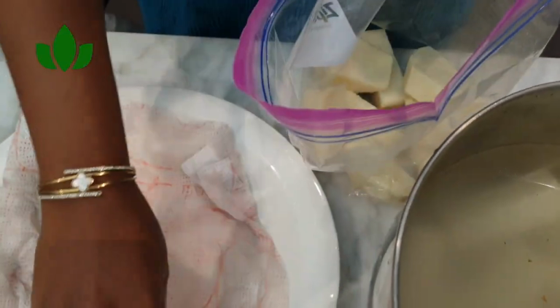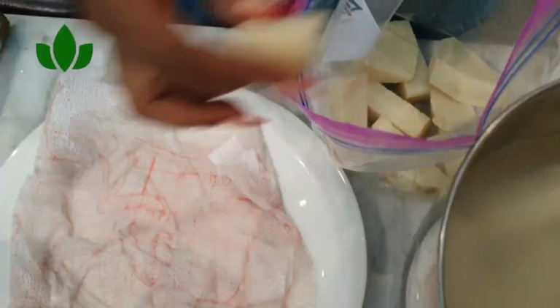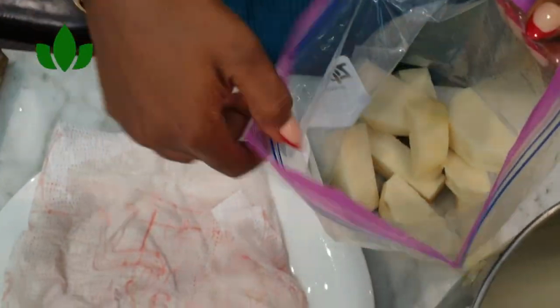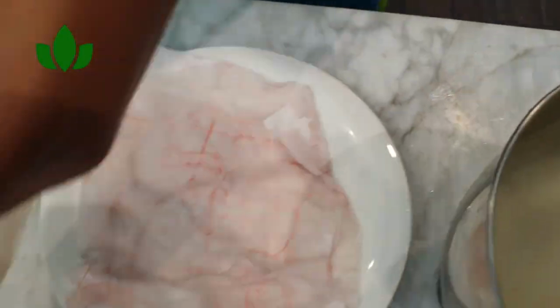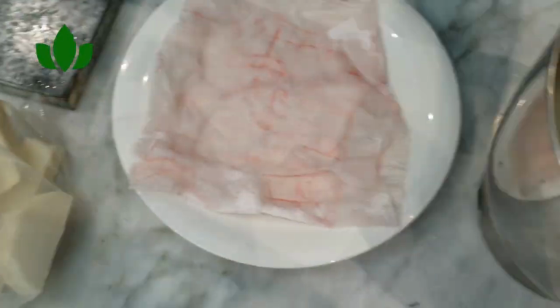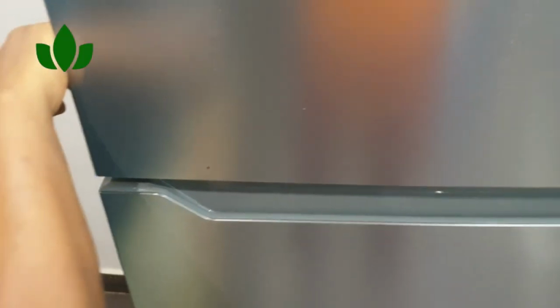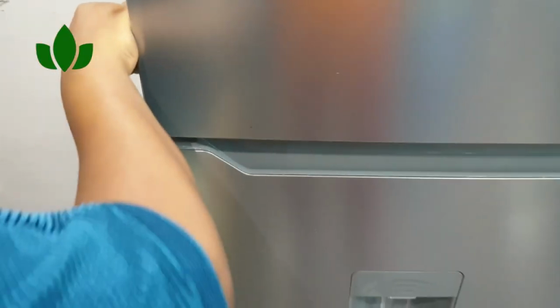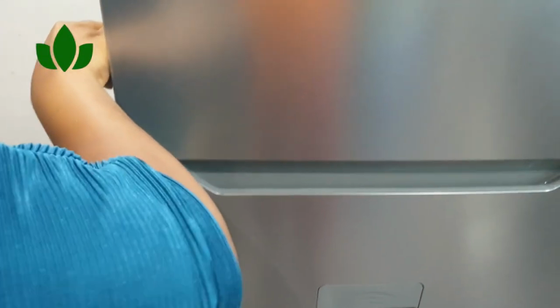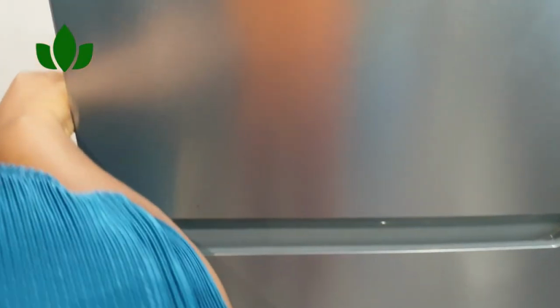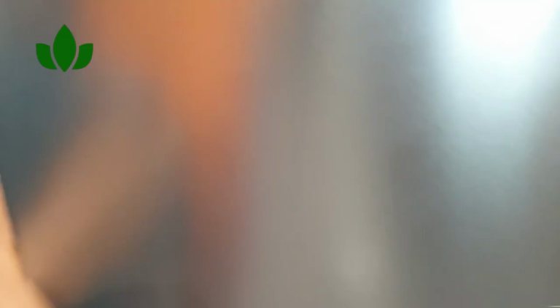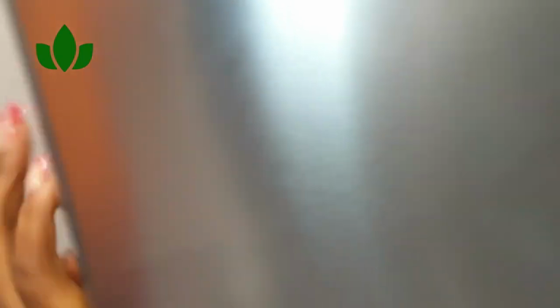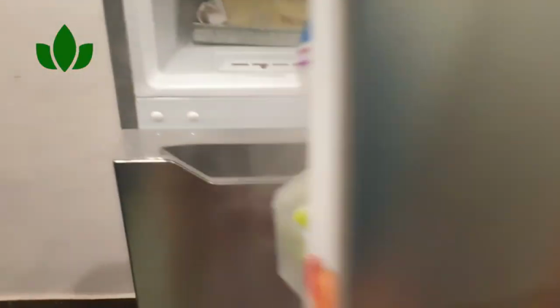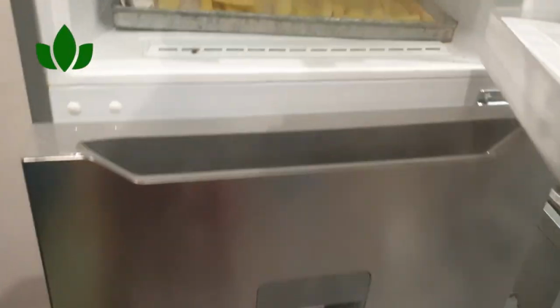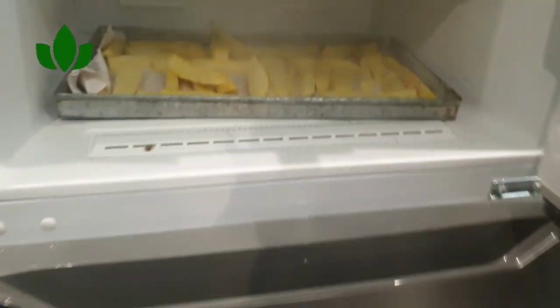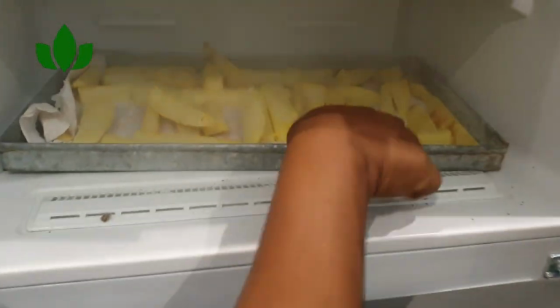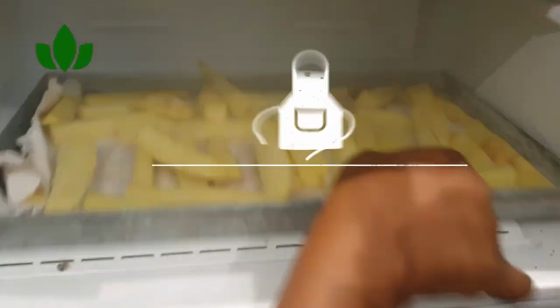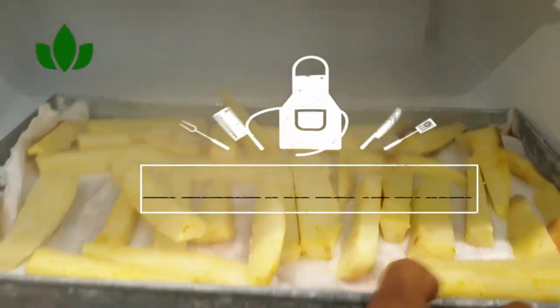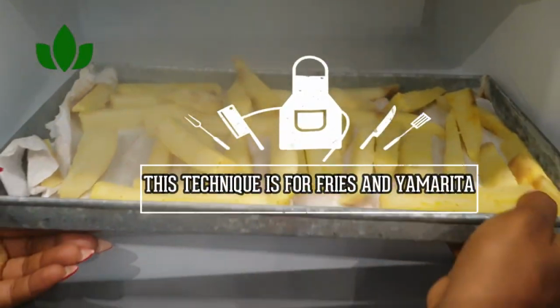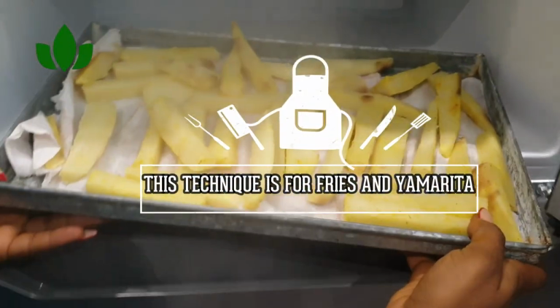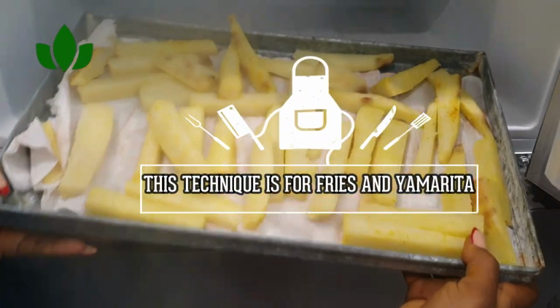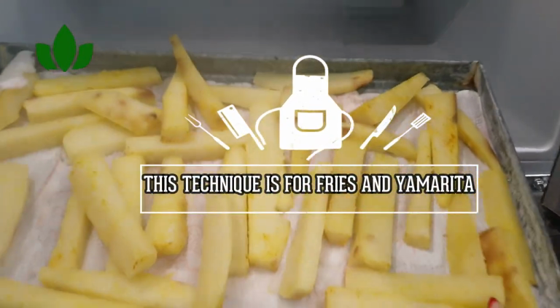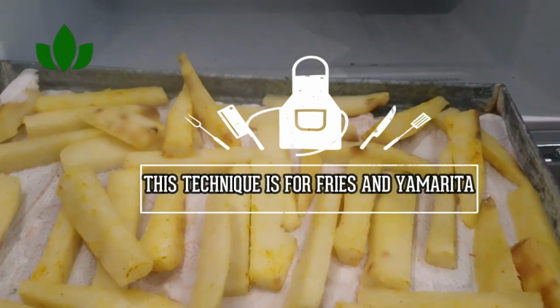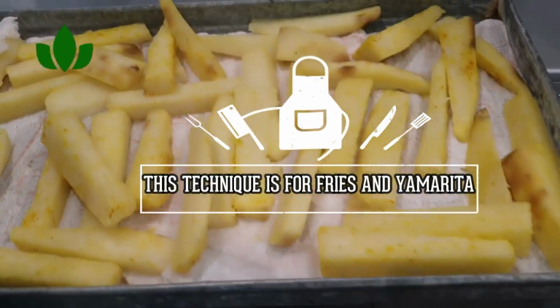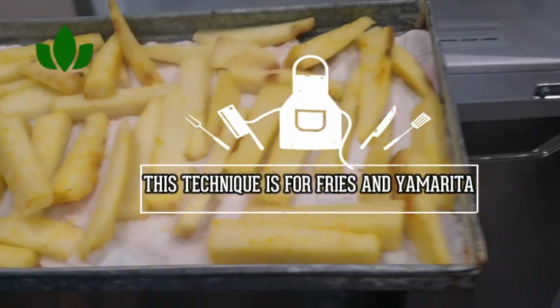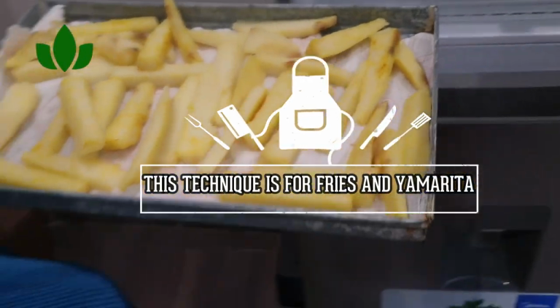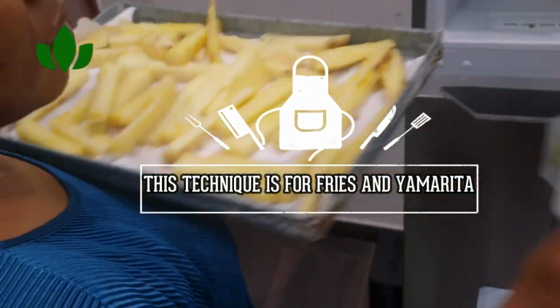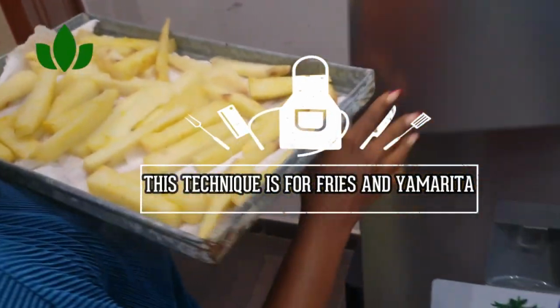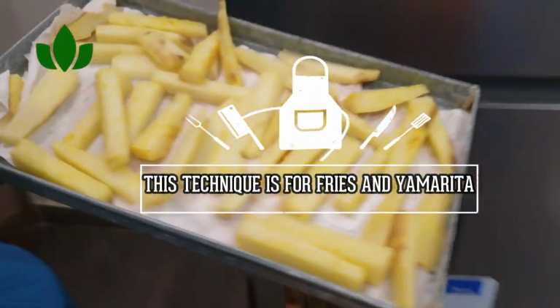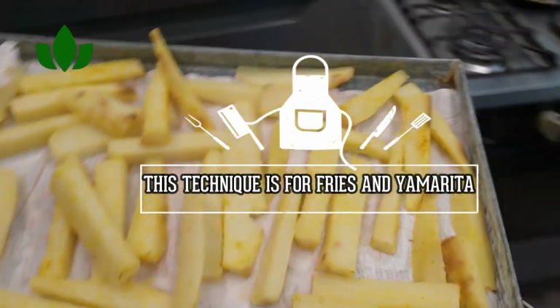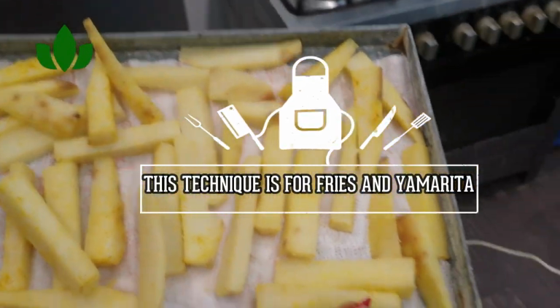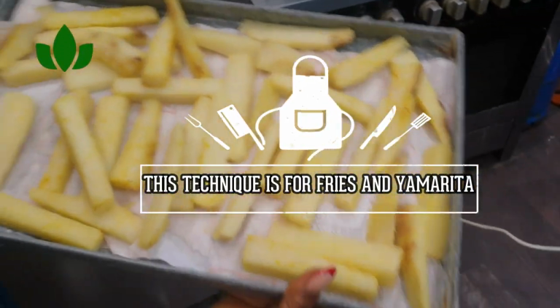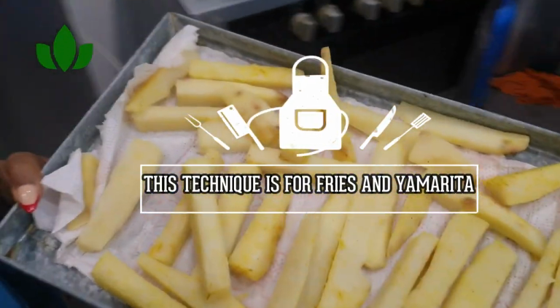Just do that and put it in your freezer. The second freezing method I'm going to share with you is how to freeze yam for fries and yamarita. If you are someone who likes to have fries for your family, you can try this style.